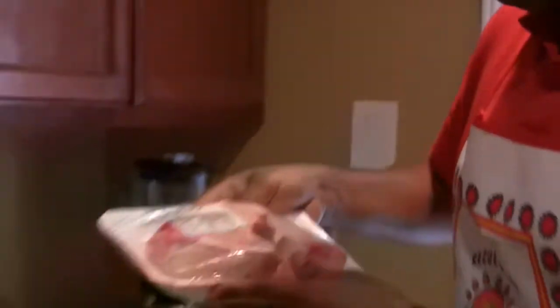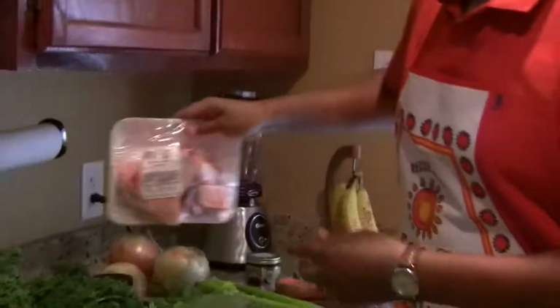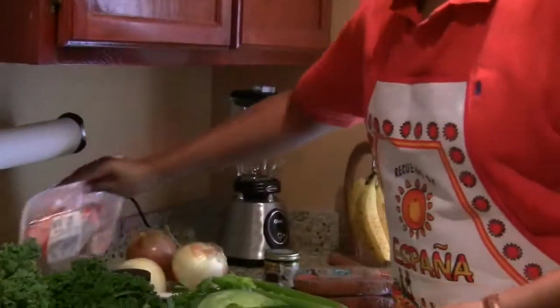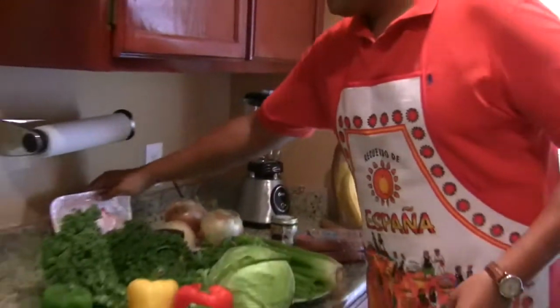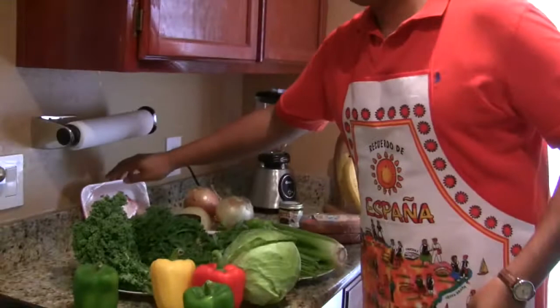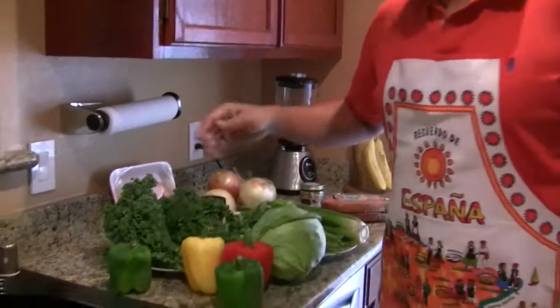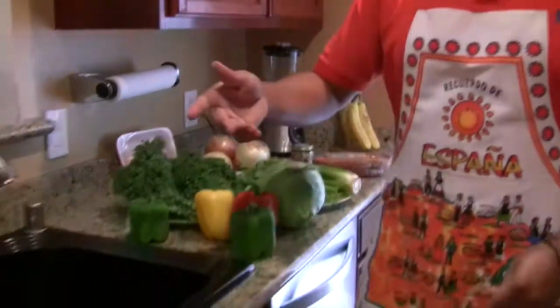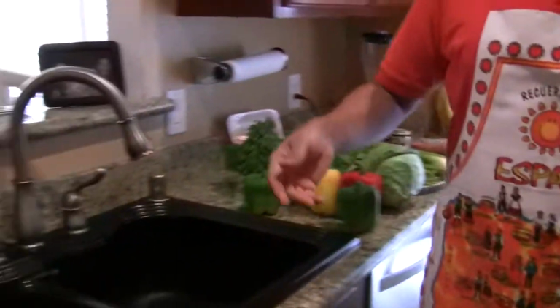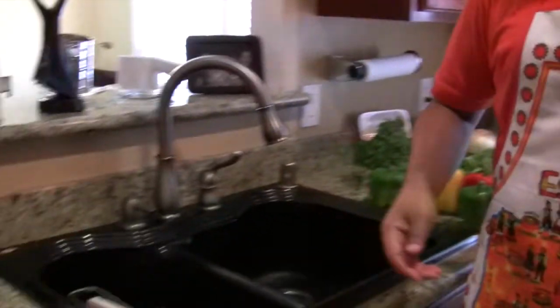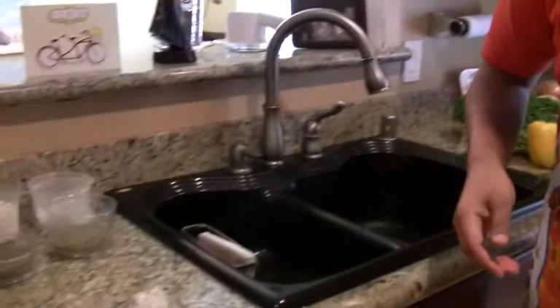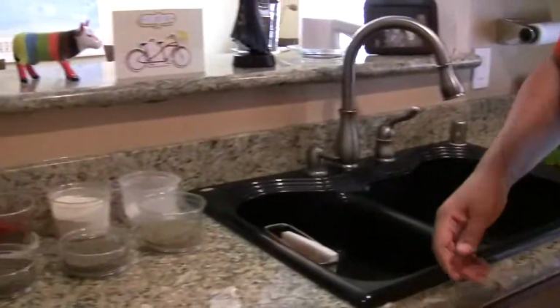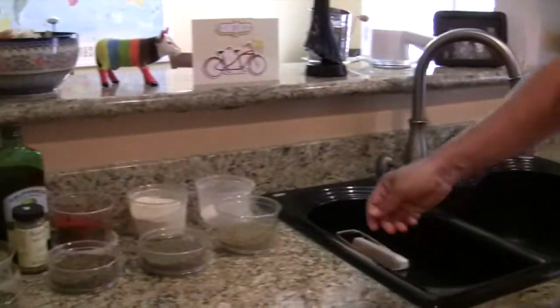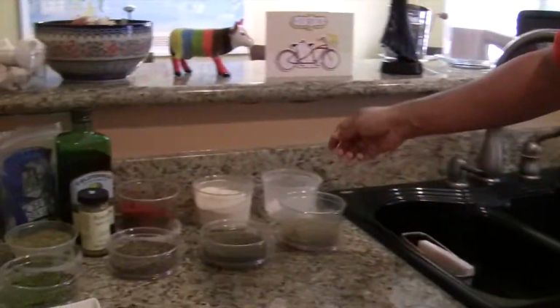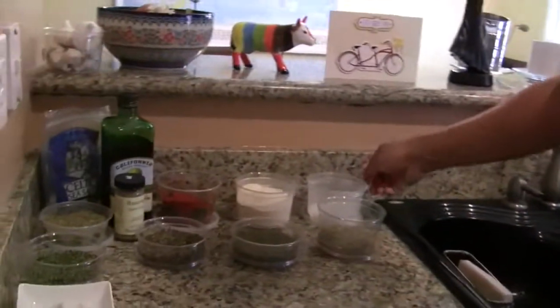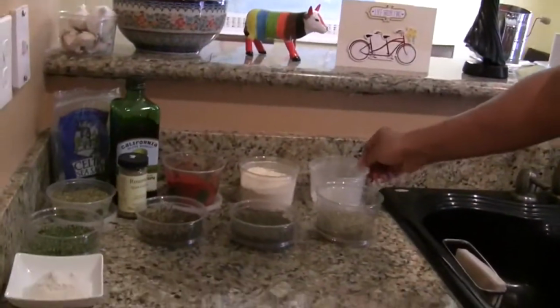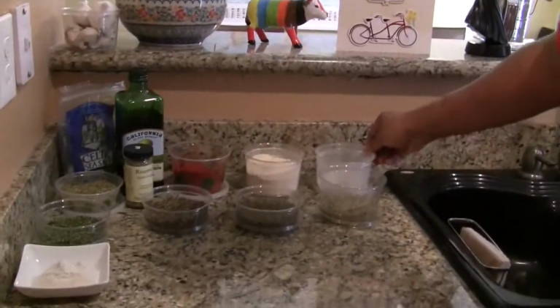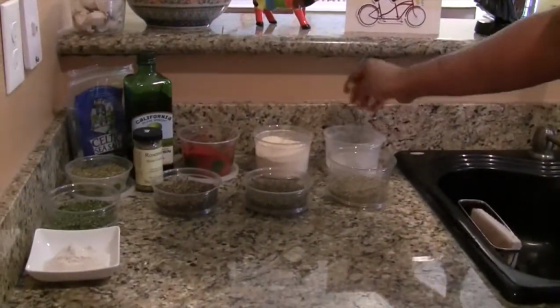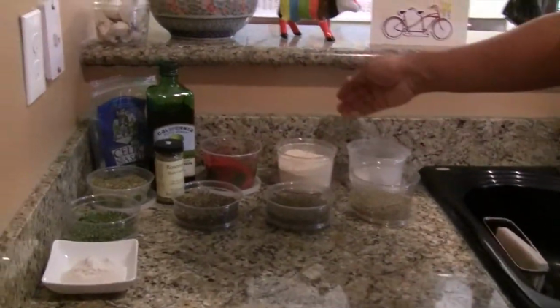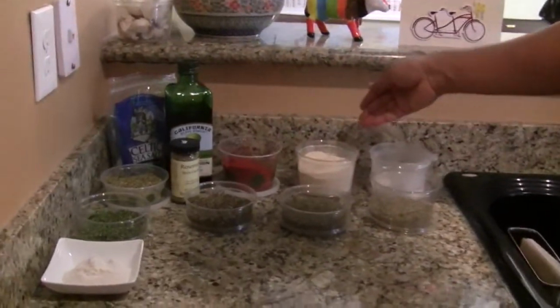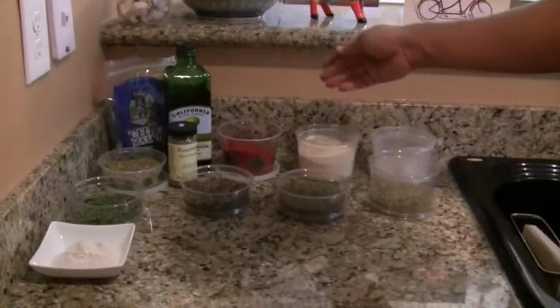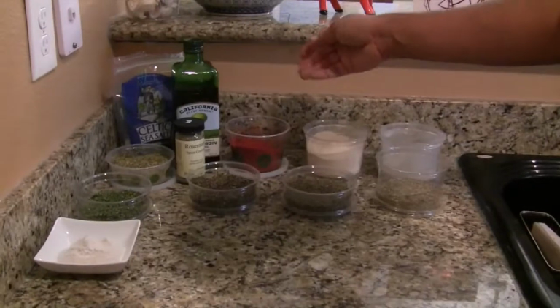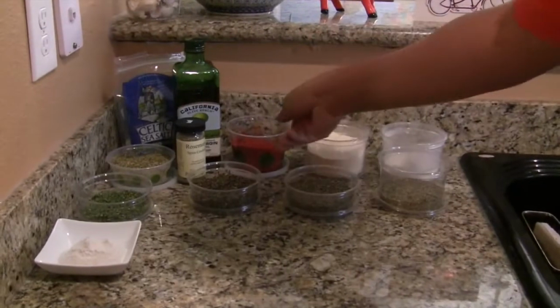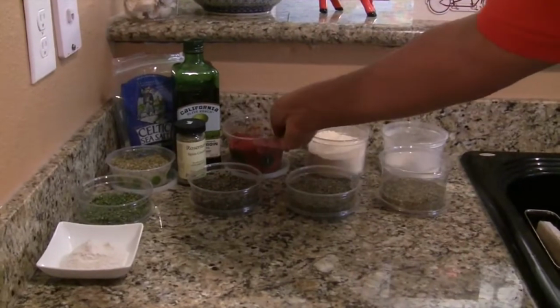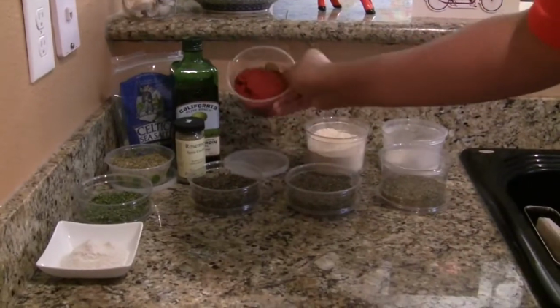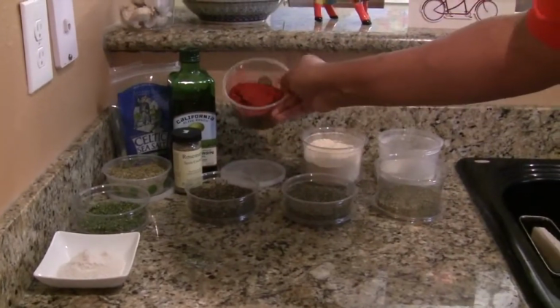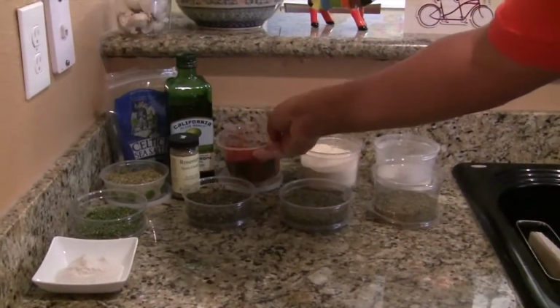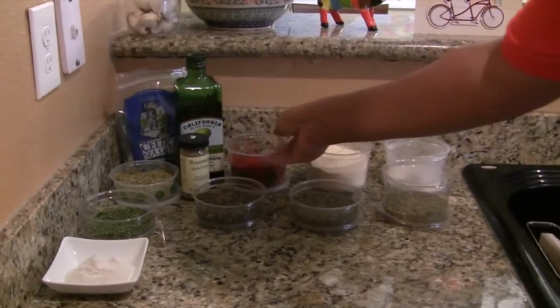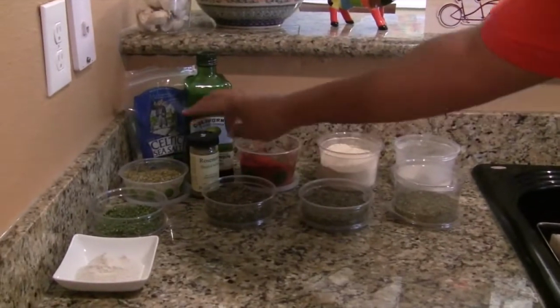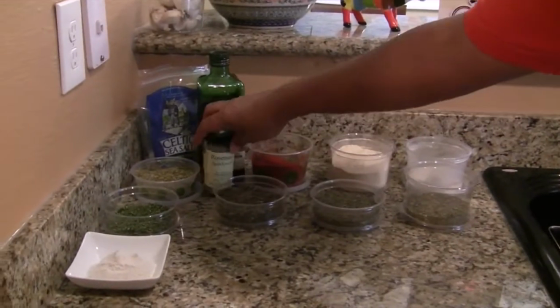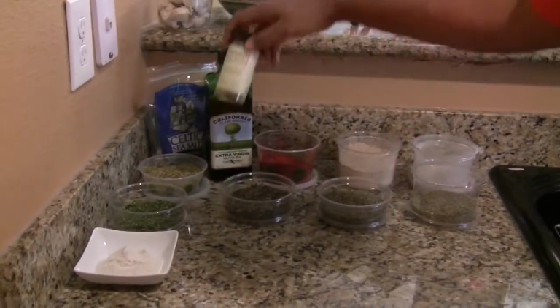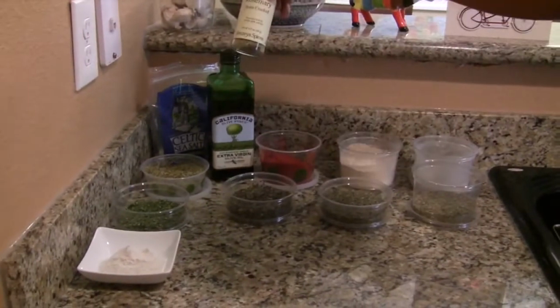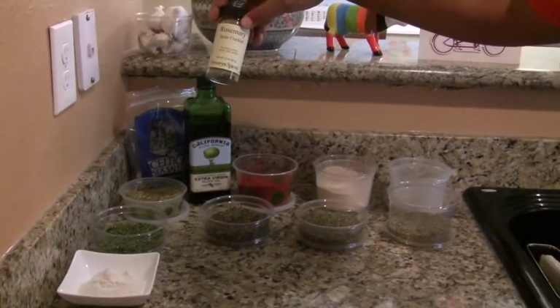Now let's look at the dry seasonings. We have garlic powder, onion powder, smoked paprika from Spain, and rosemary.